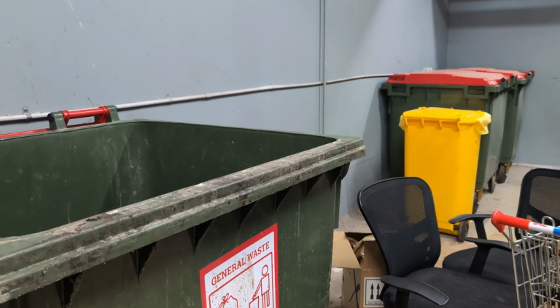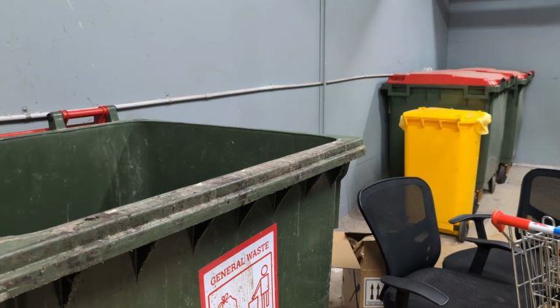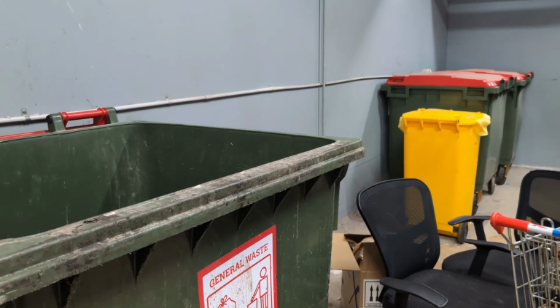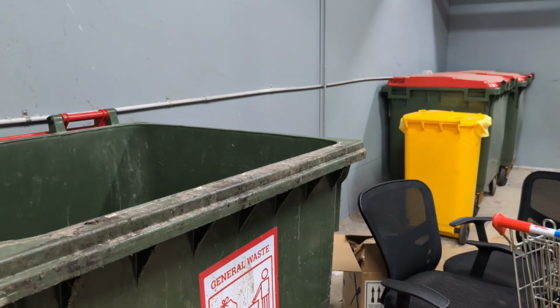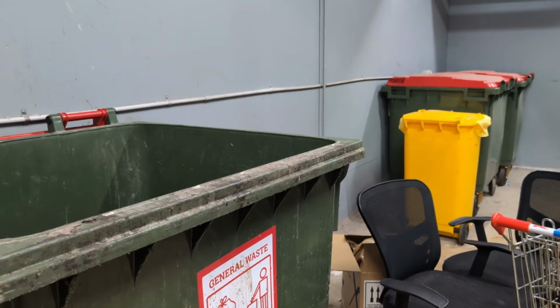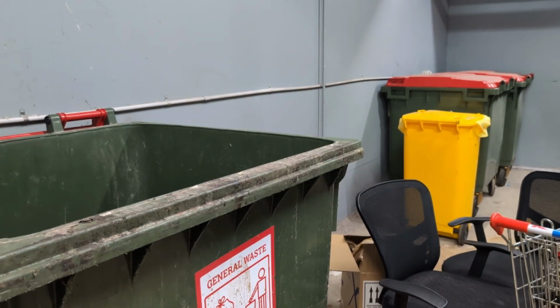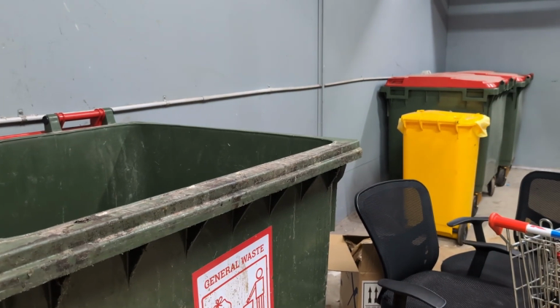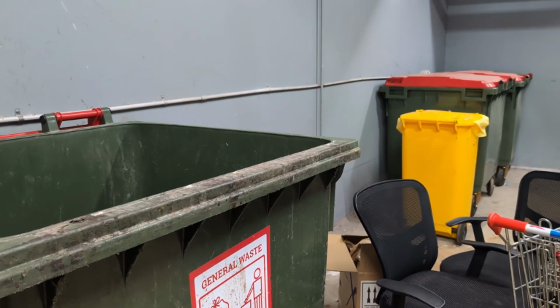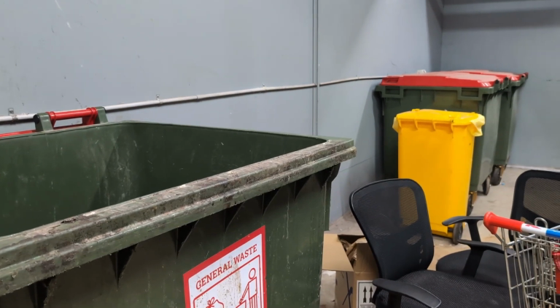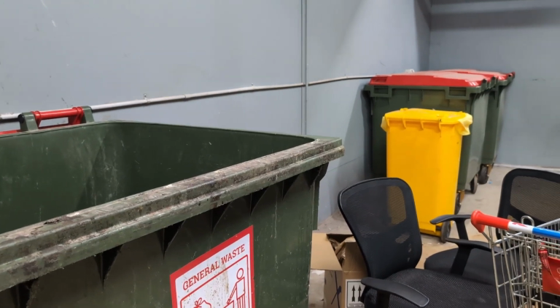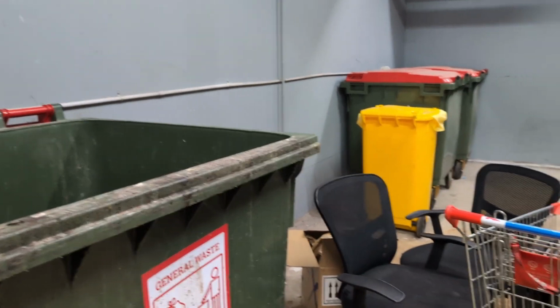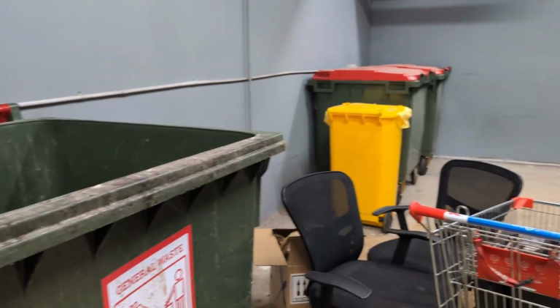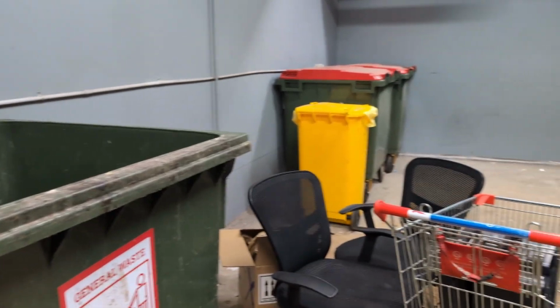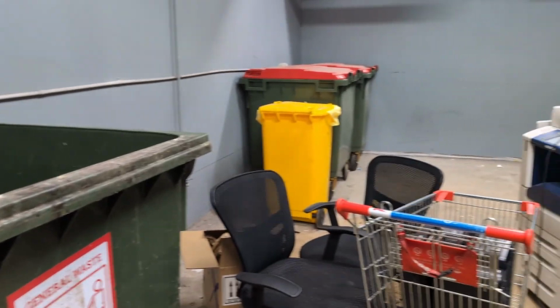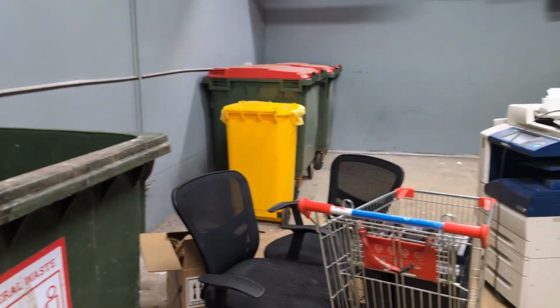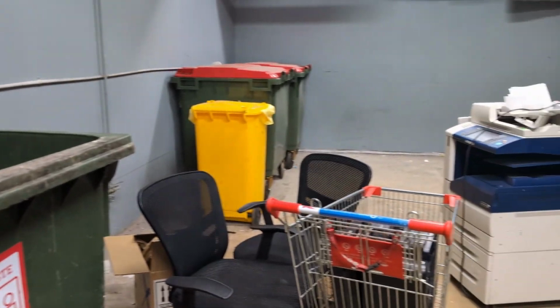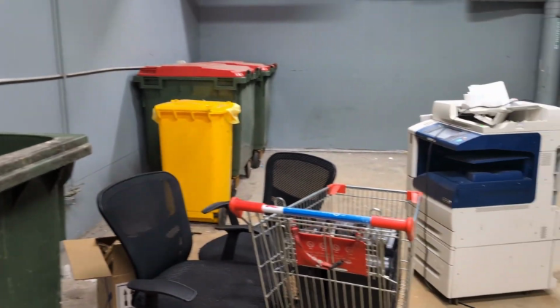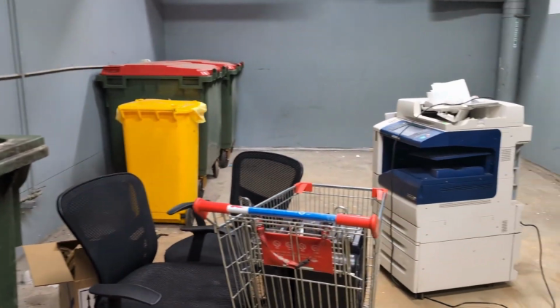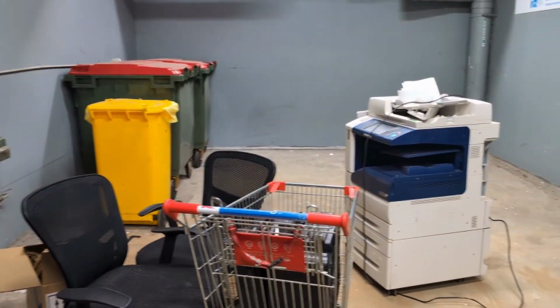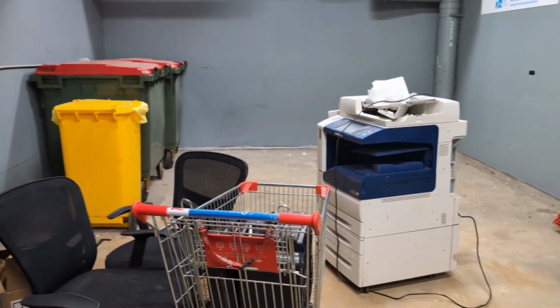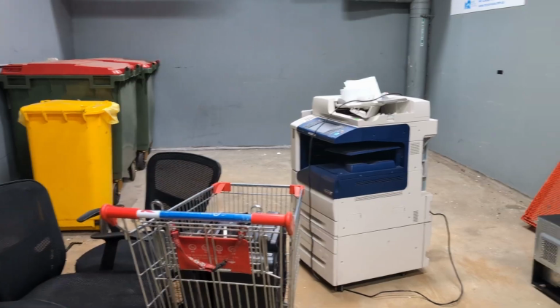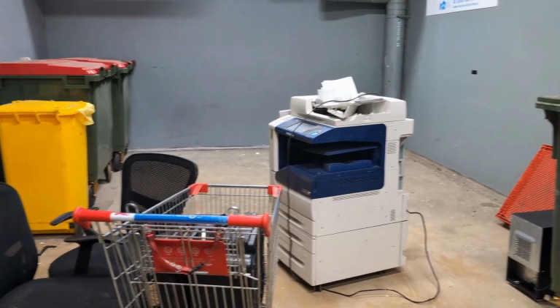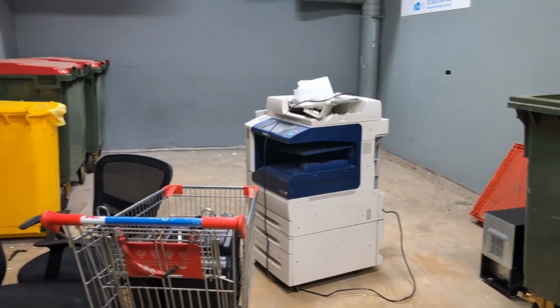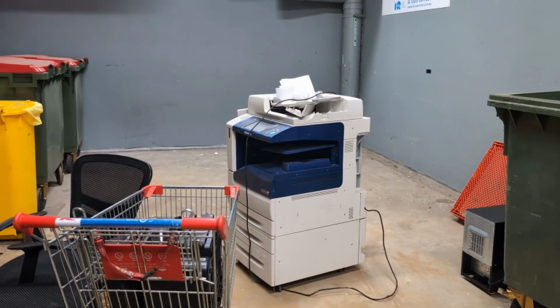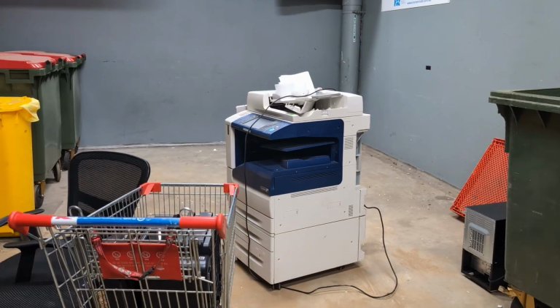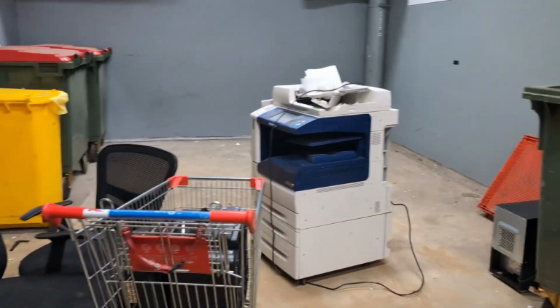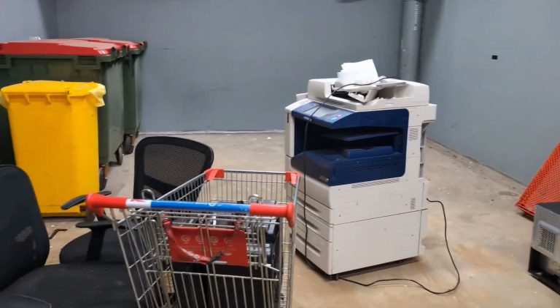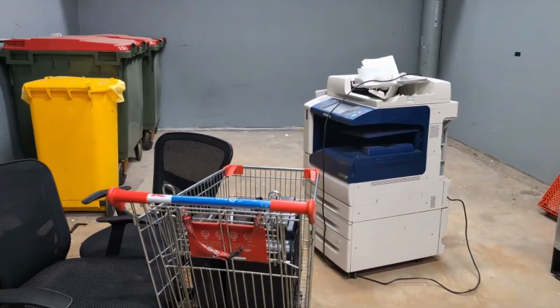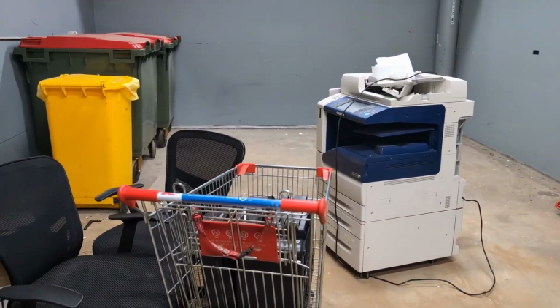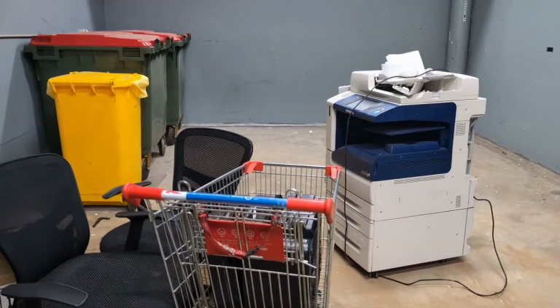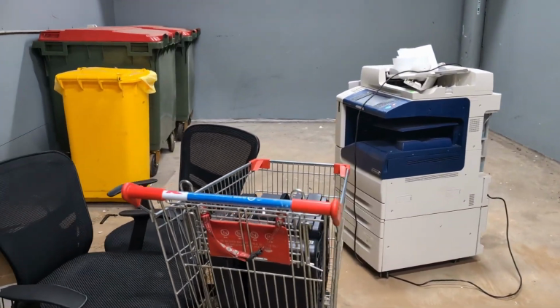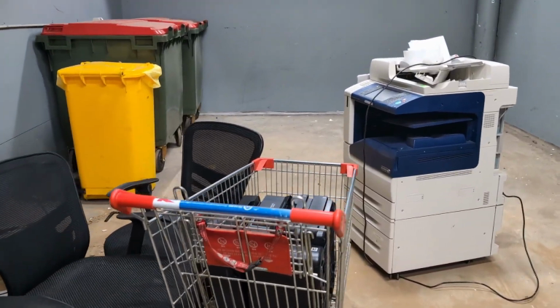Hi, it's dumpster time again, and it's been cleared out, but look, the chairs are multiplying again.